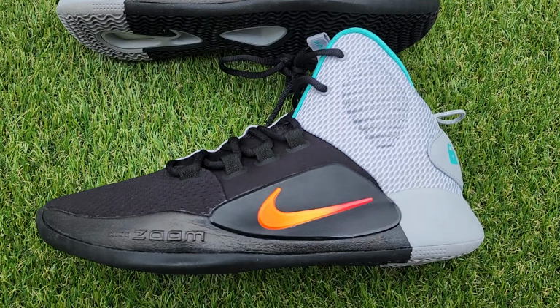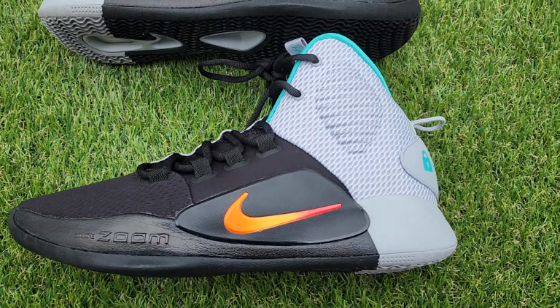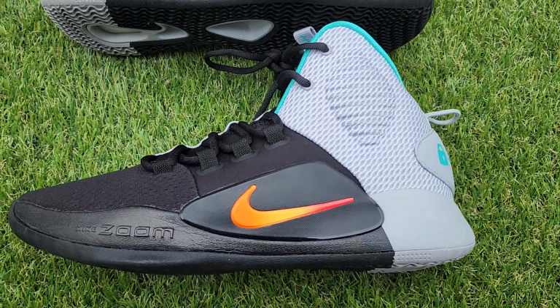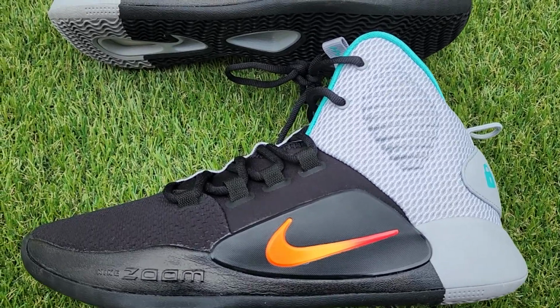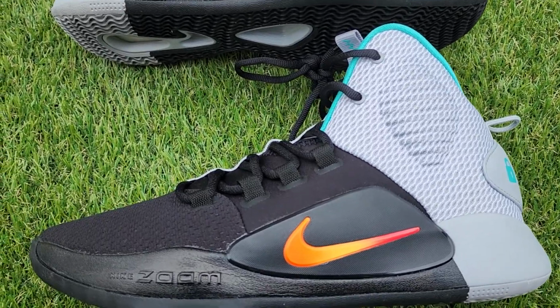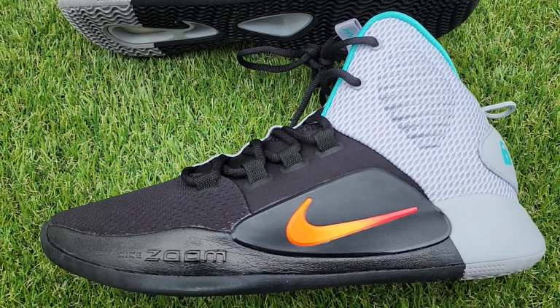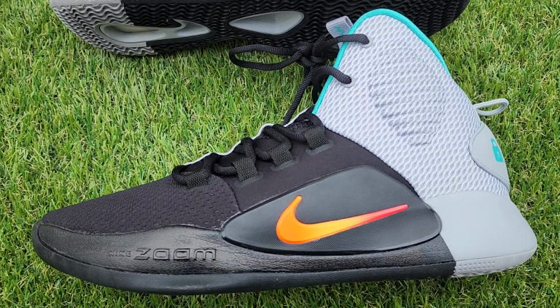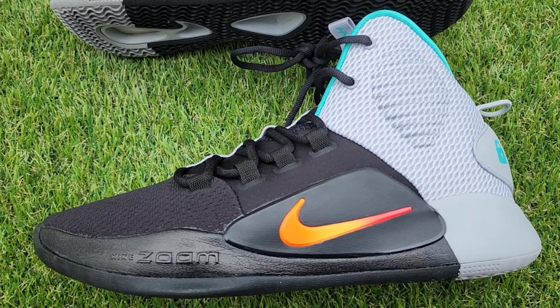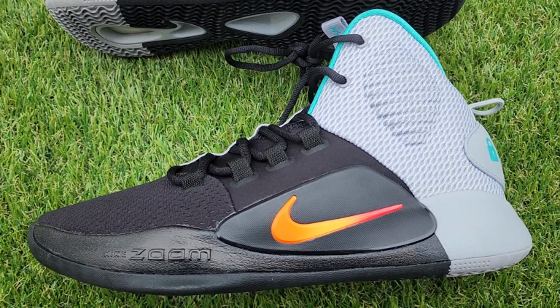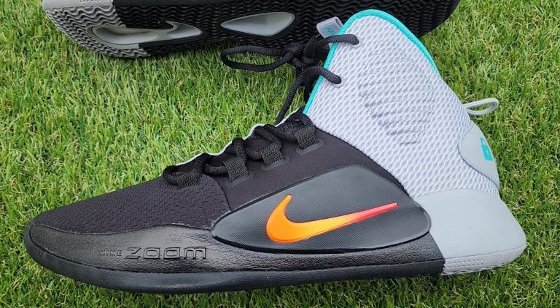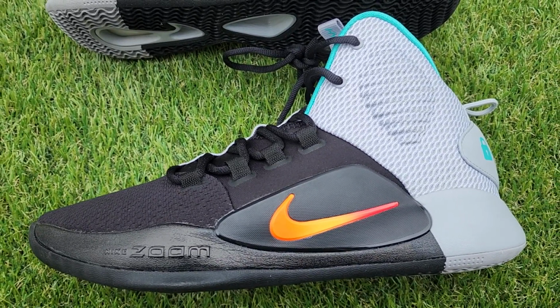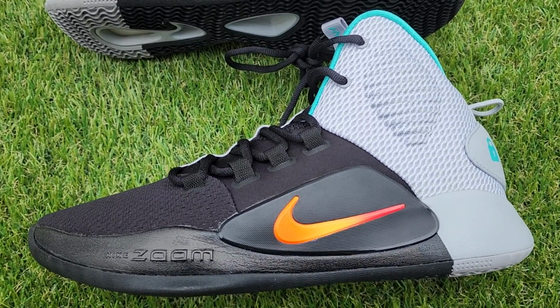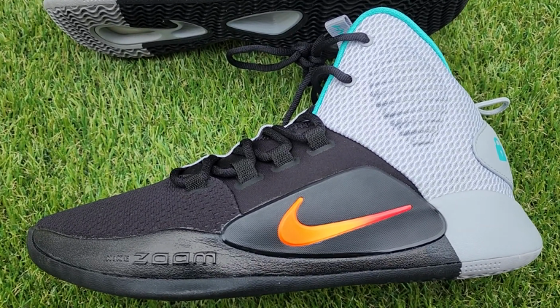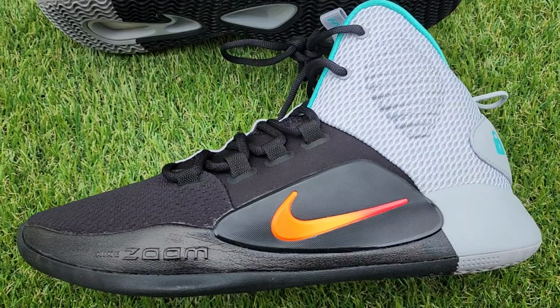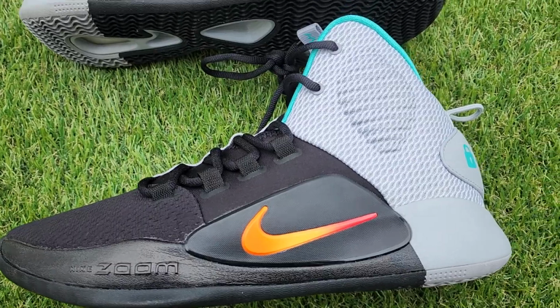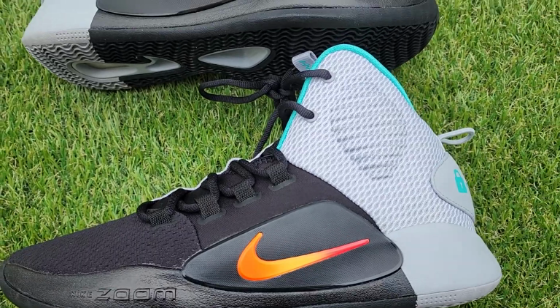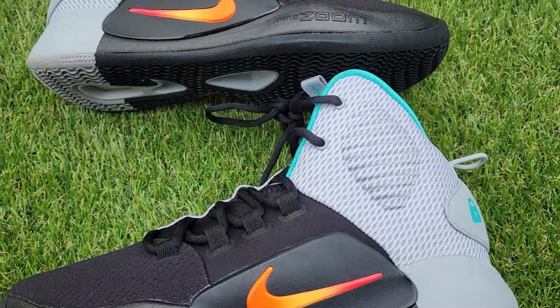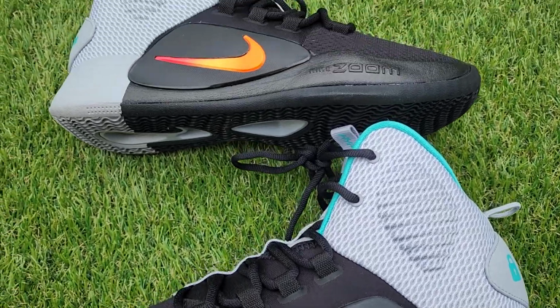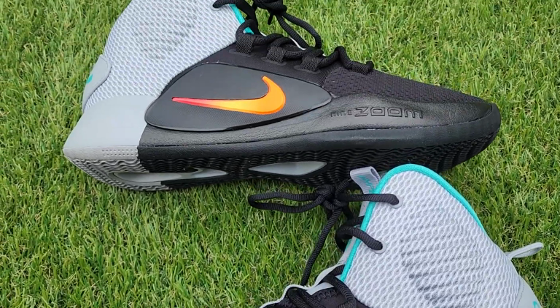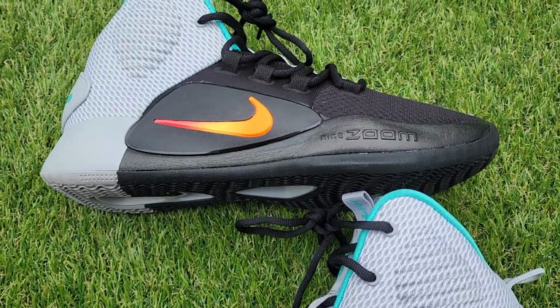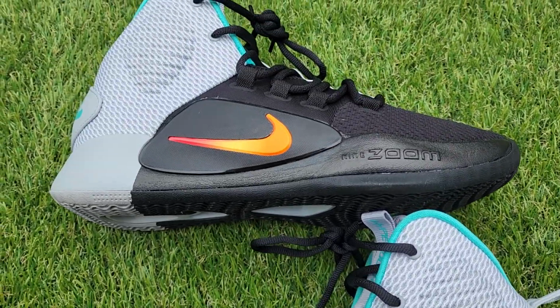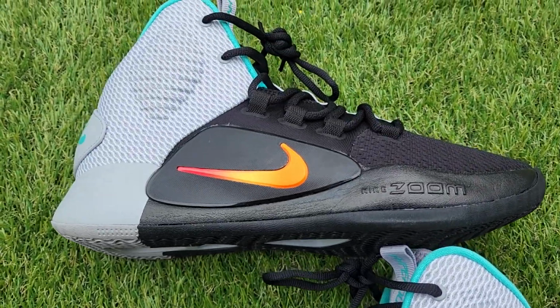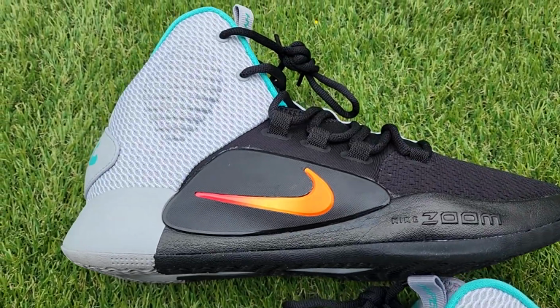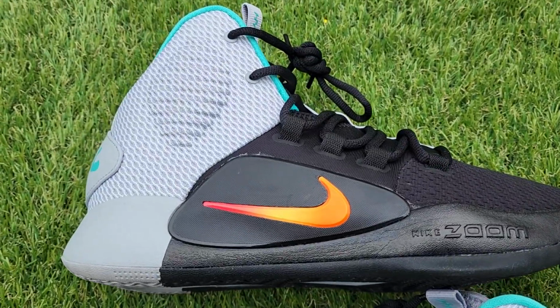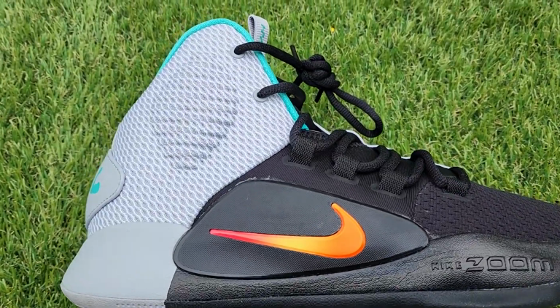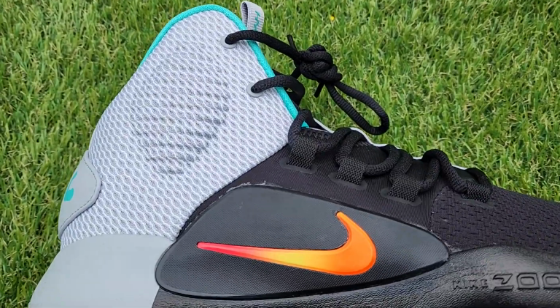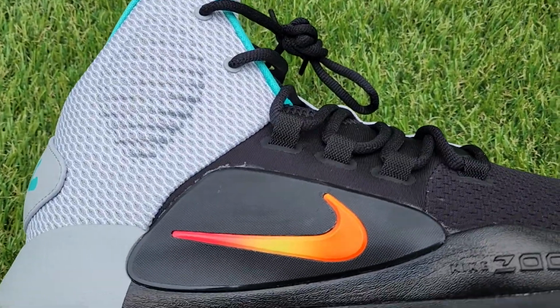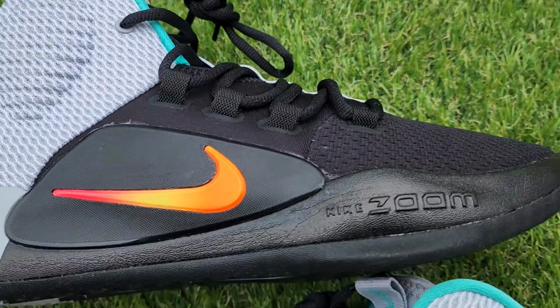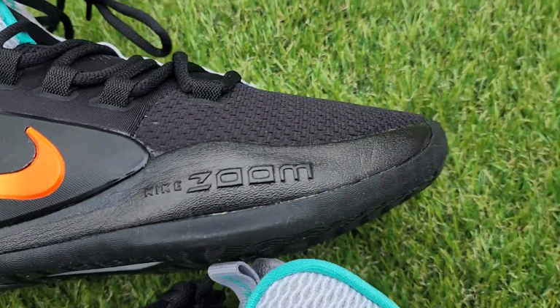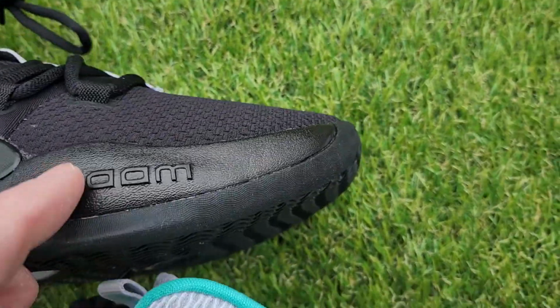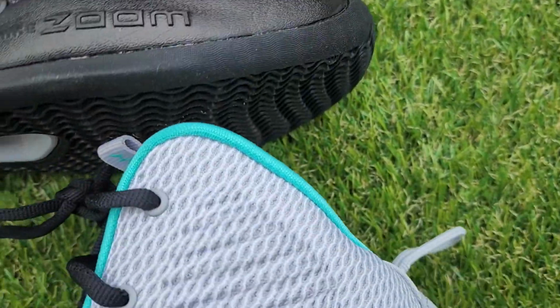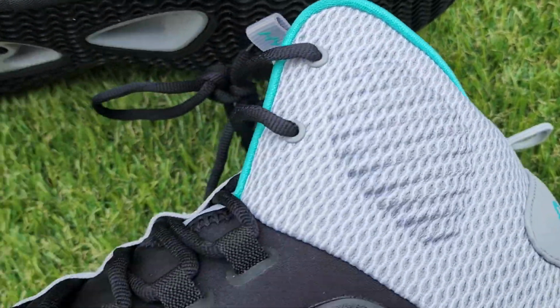This is a super rare pair of Hyperdunk X Skills Academy shoes. I believe these are given out to only the kids that go to the Skills Academy. It says promo sample inside.